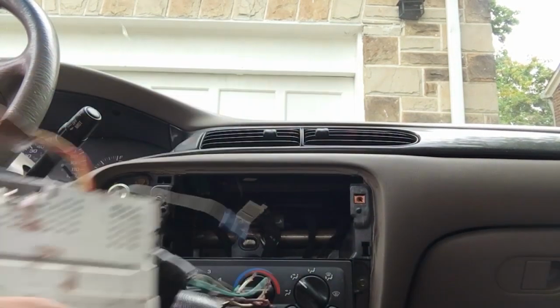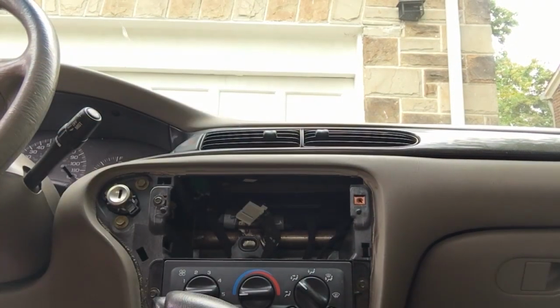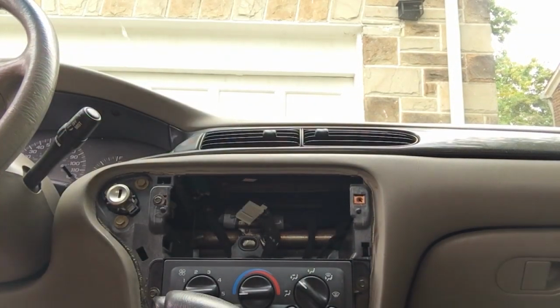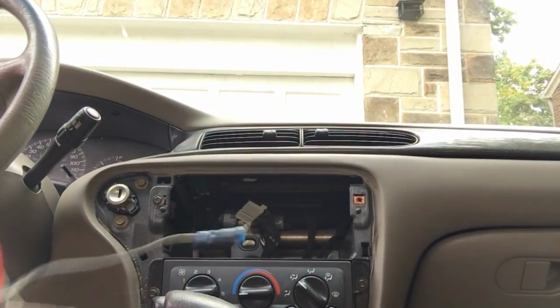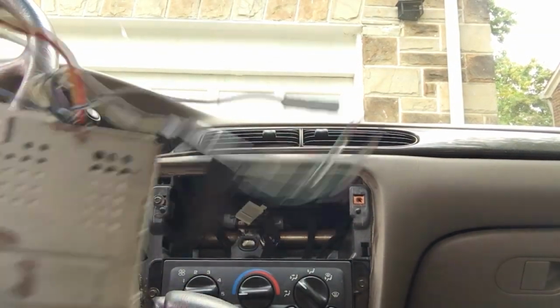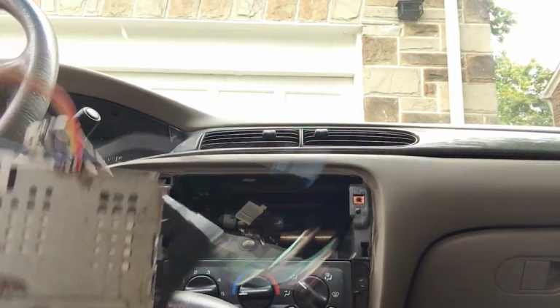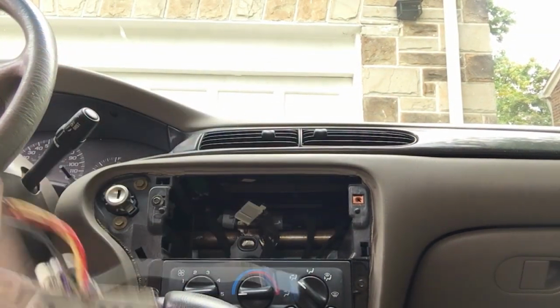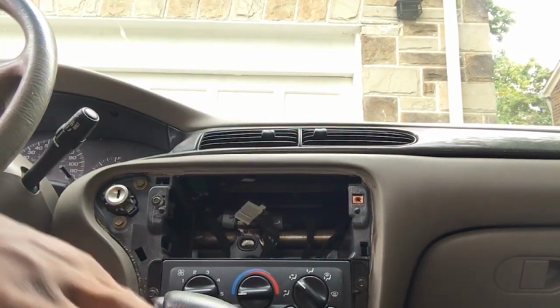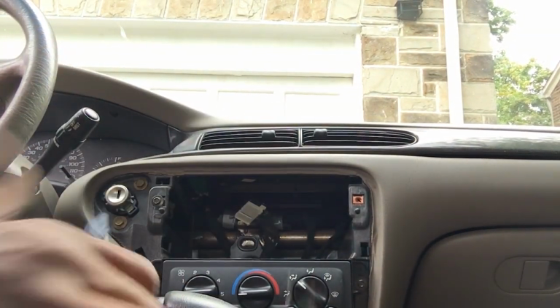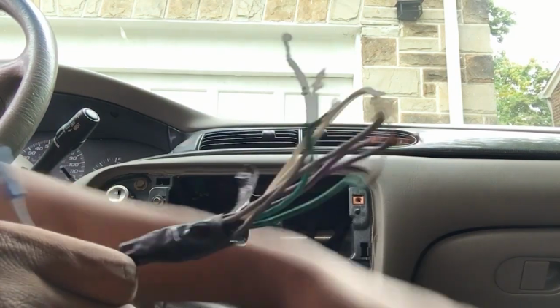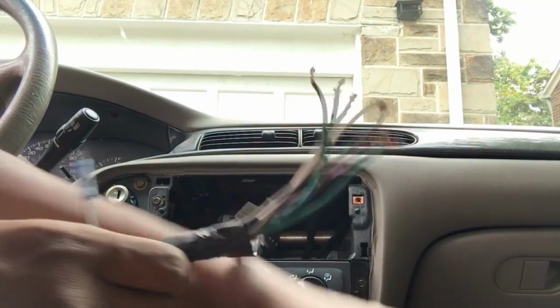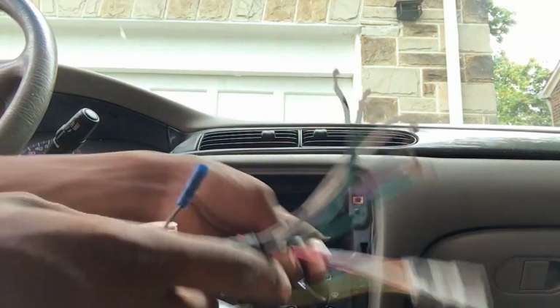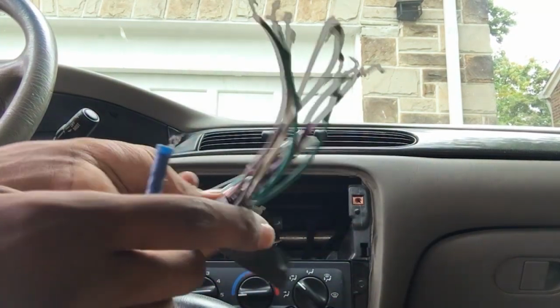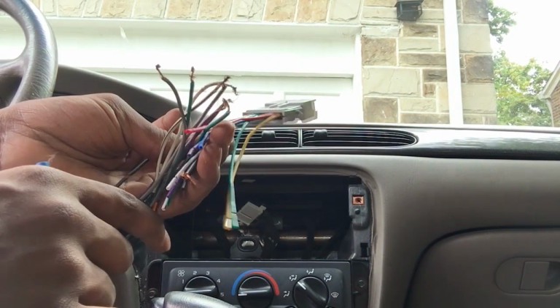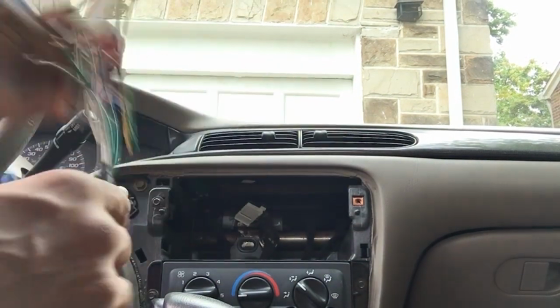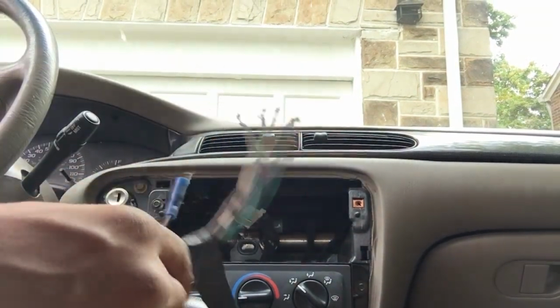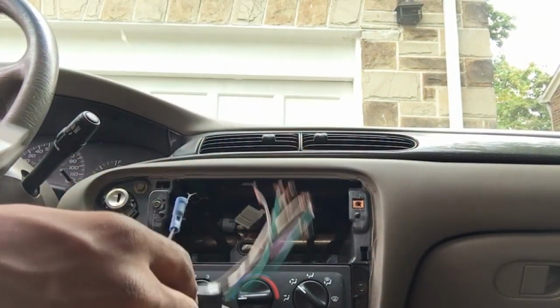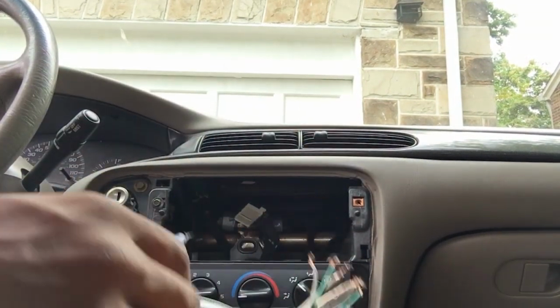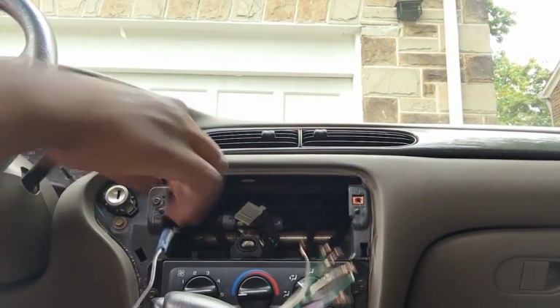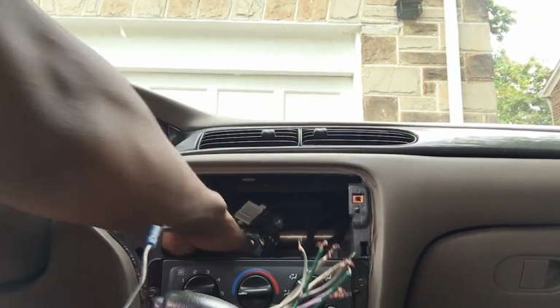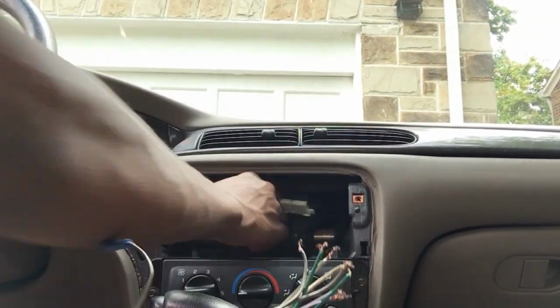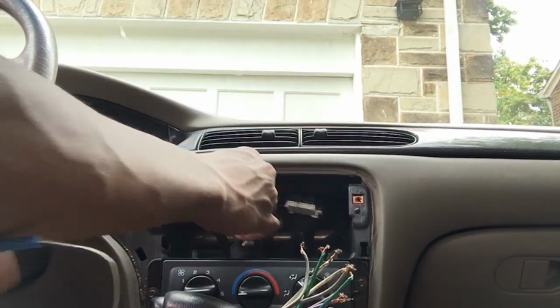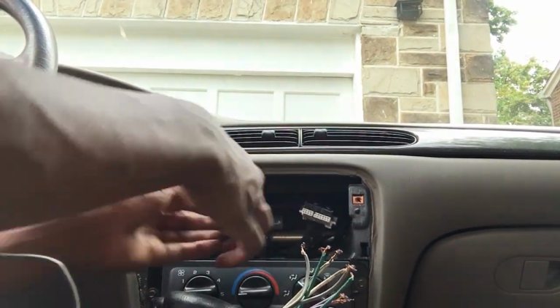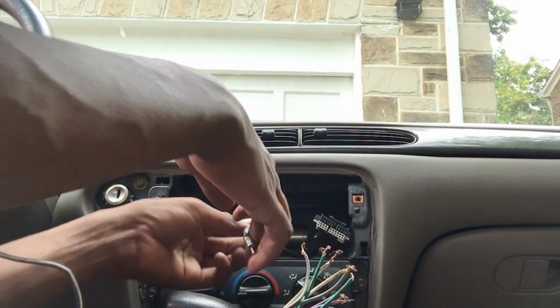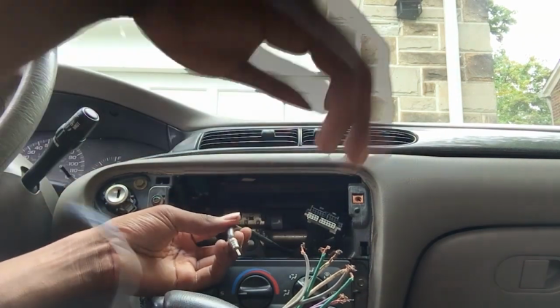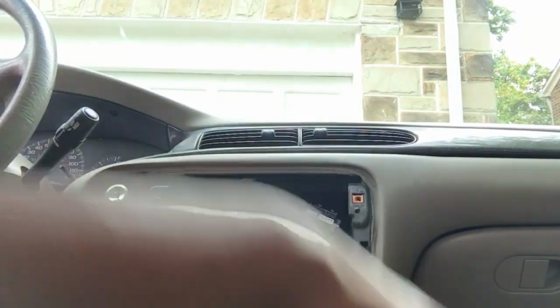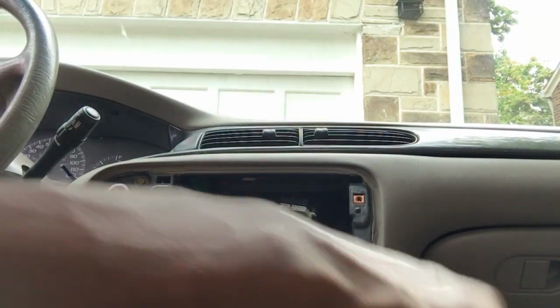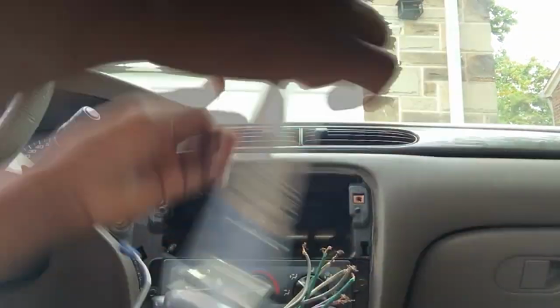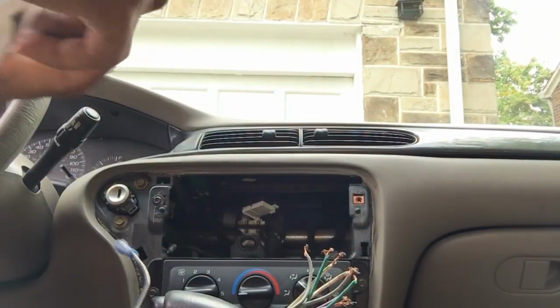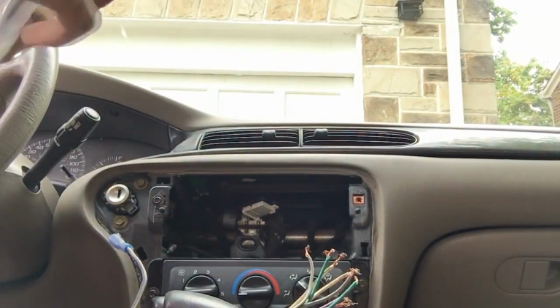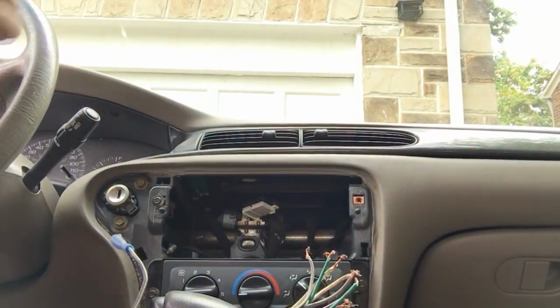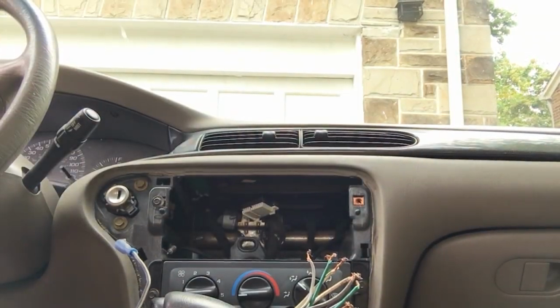Alright, so the wire is up. Boop, boop, boom. And the antenna — boom, boom, boom.